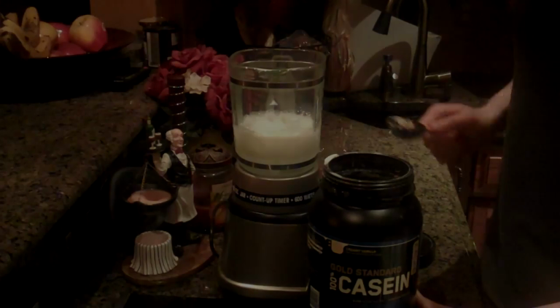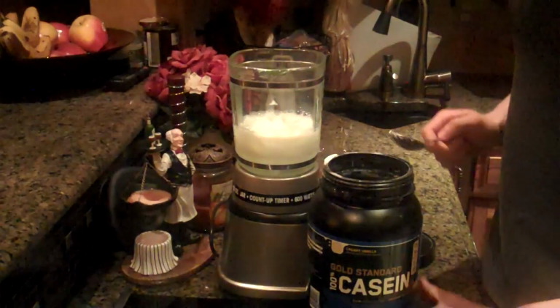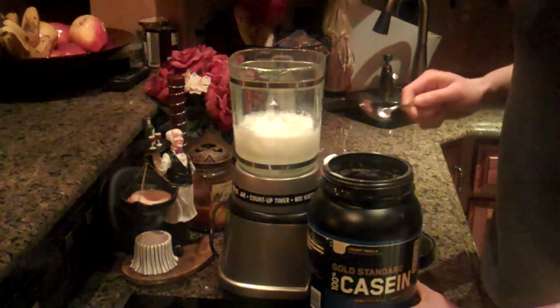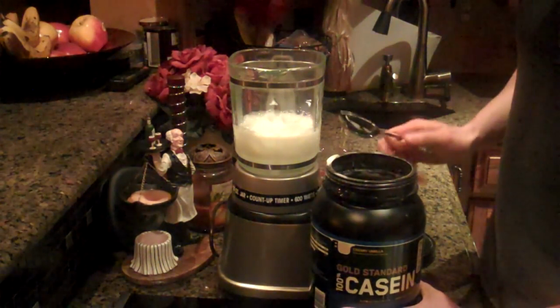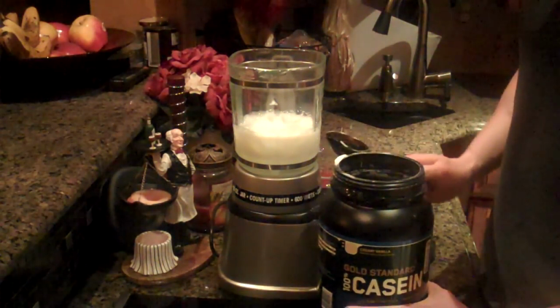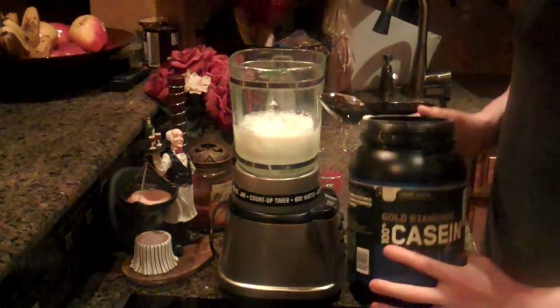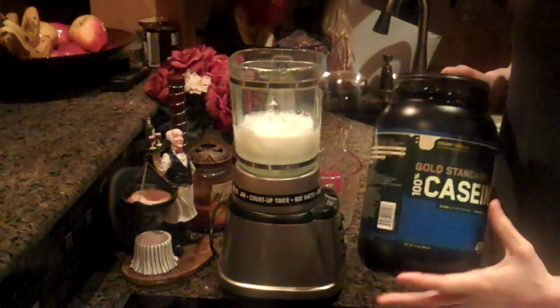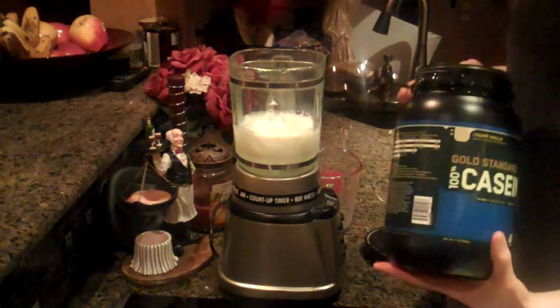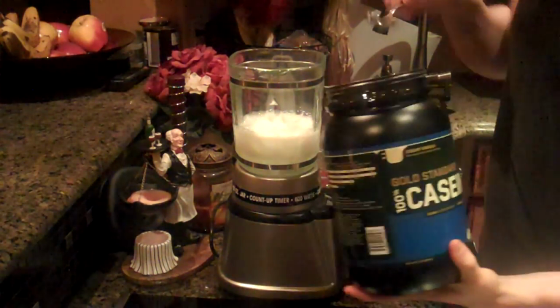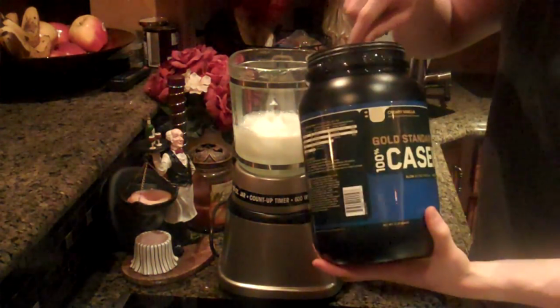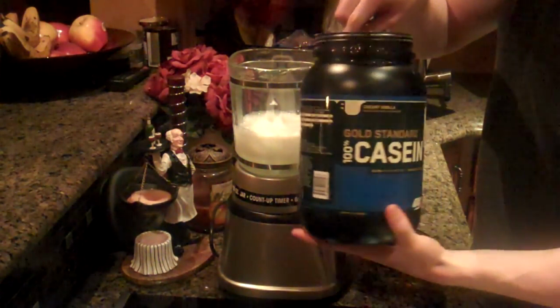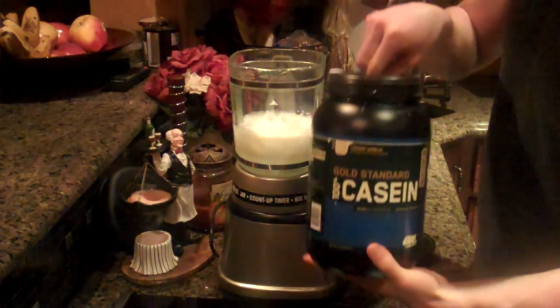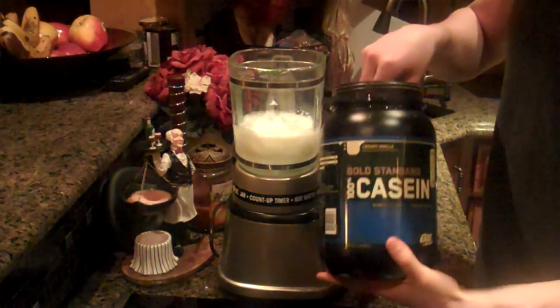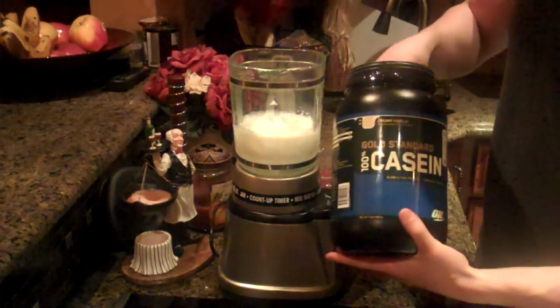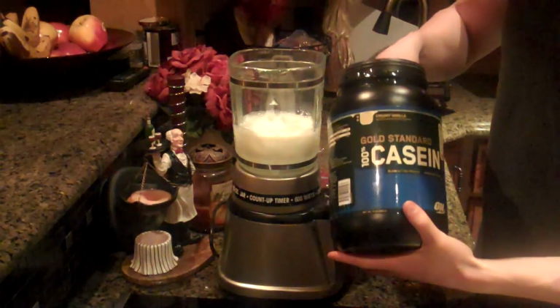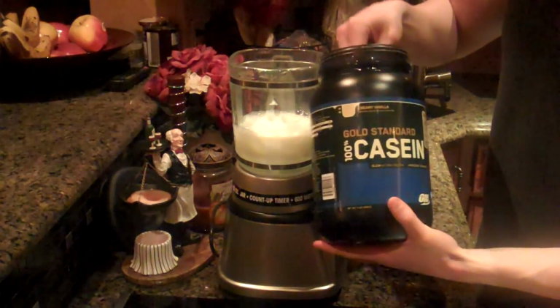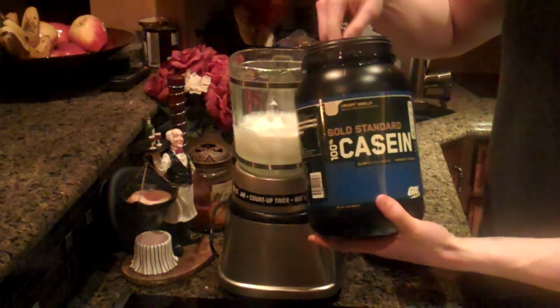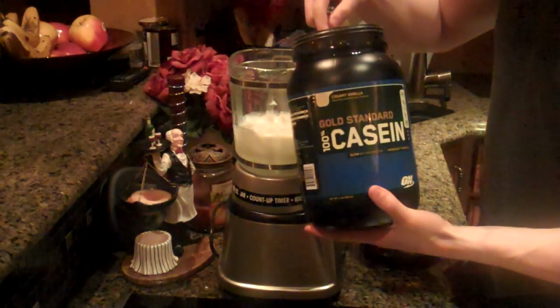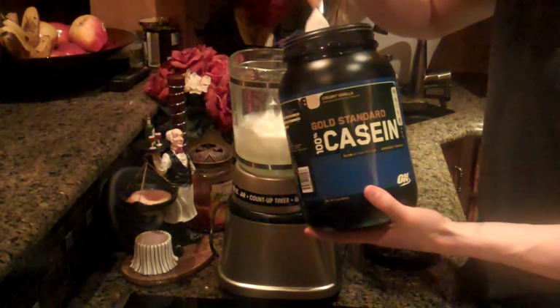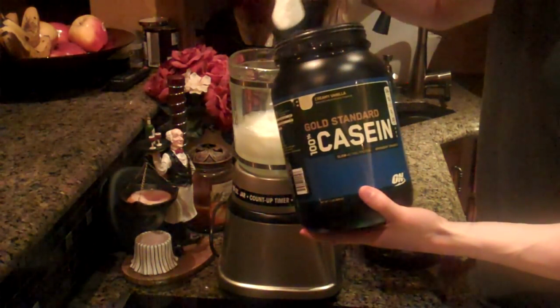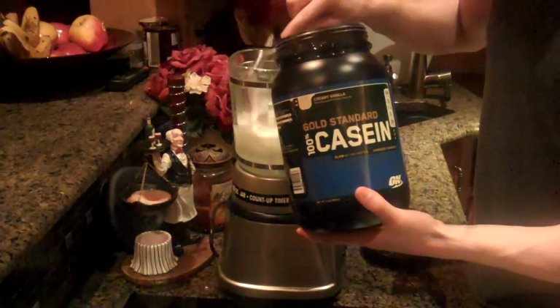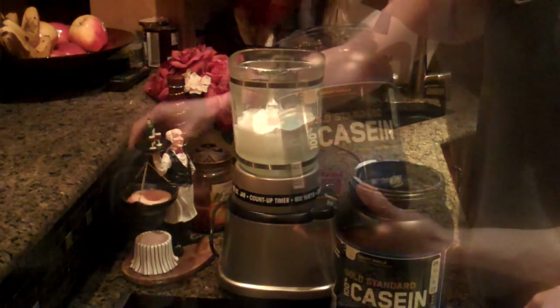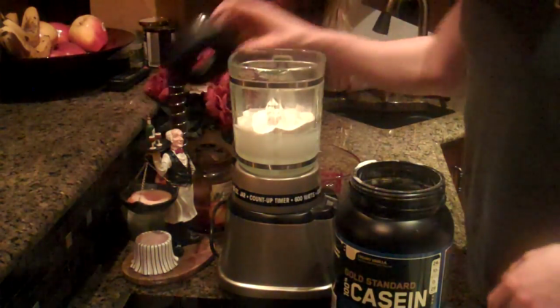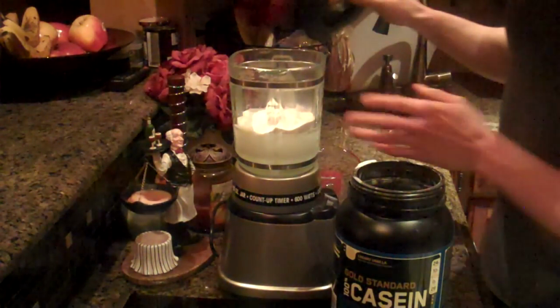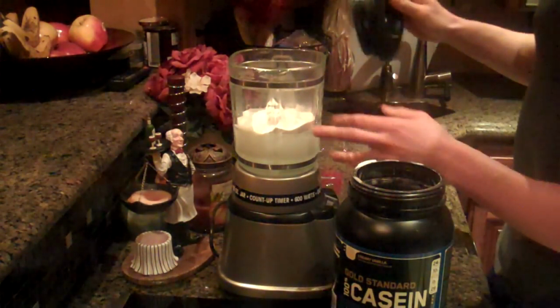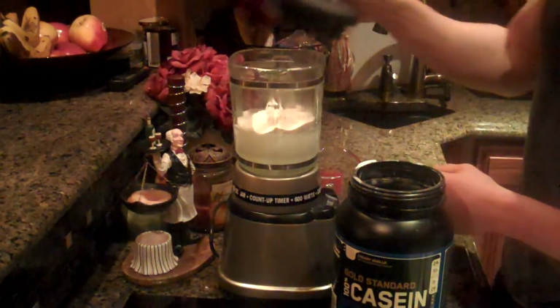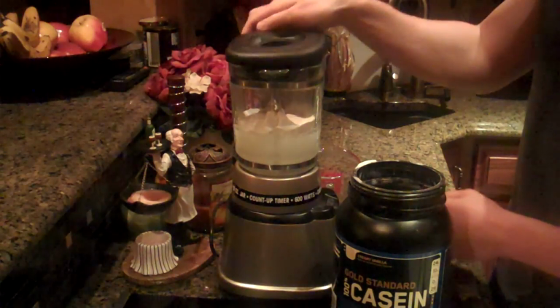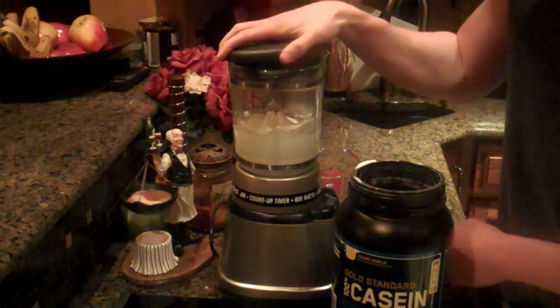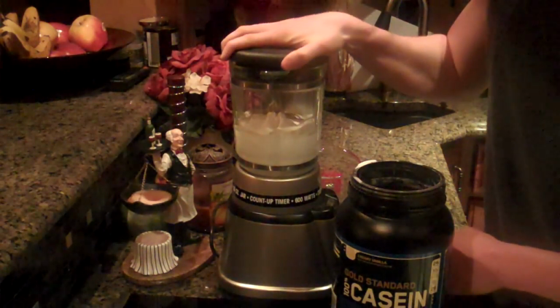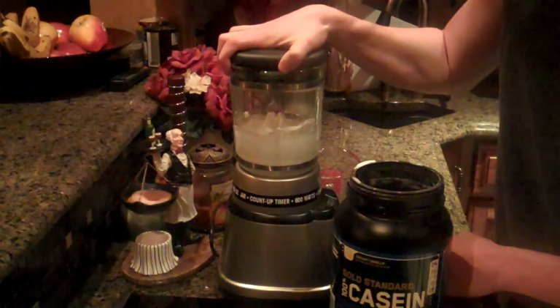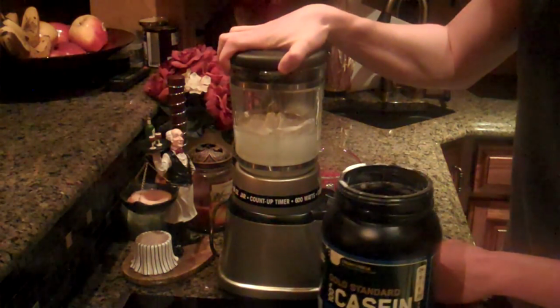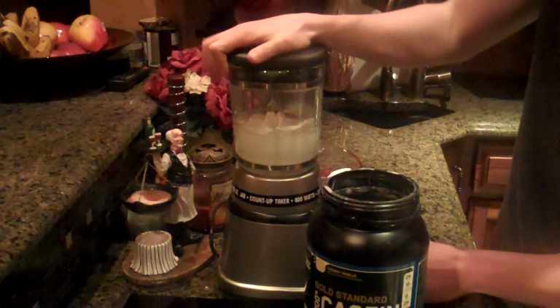Now you're going to take two scoops of the Casein Protein — or one scoop, just your preference and how much protein you want before bed. Now I've got all my ingredients in the blender. Go ahead and blend it up for about 30 seconds.